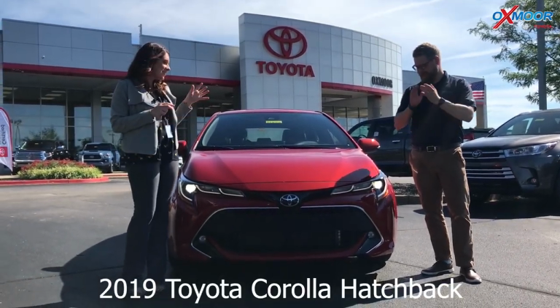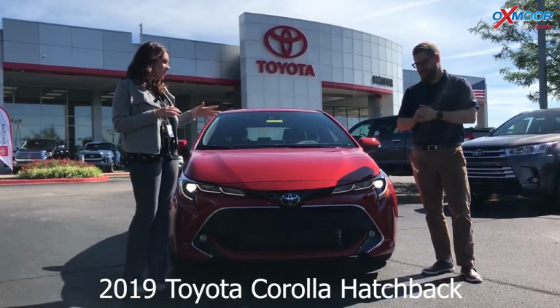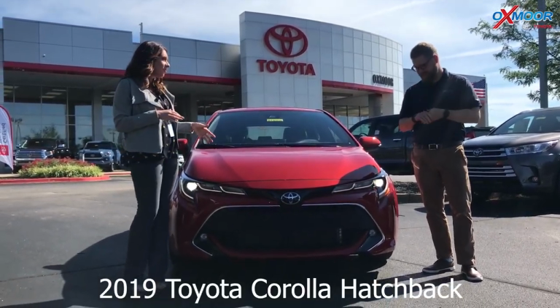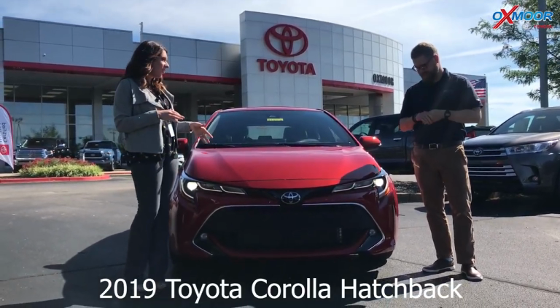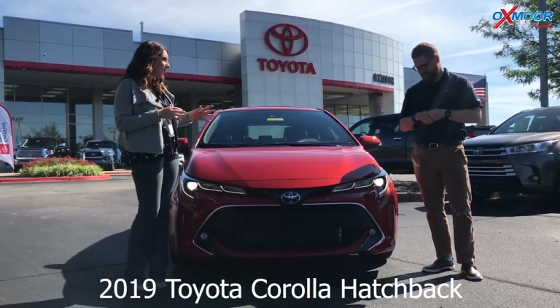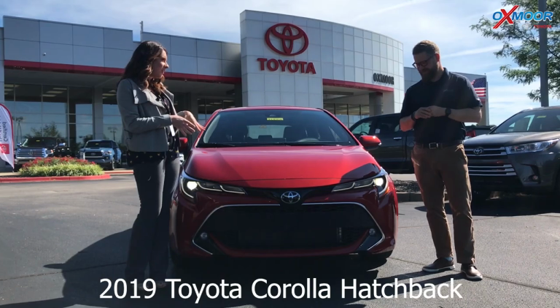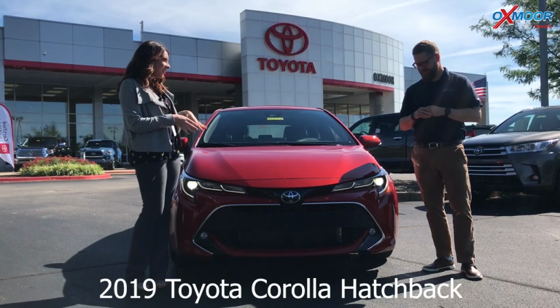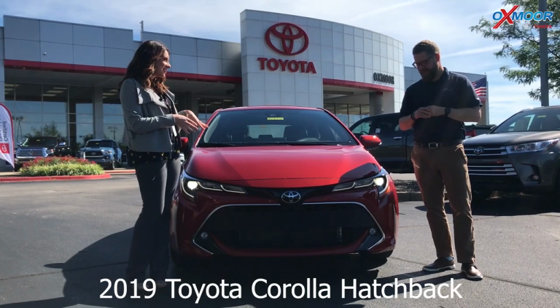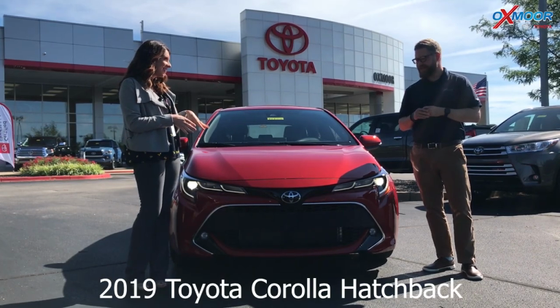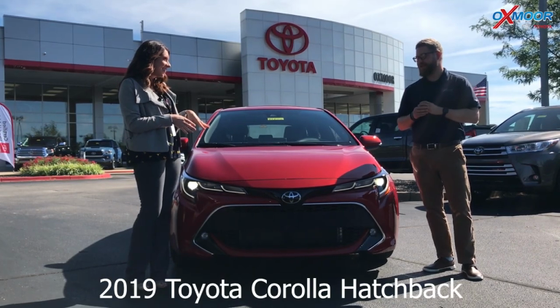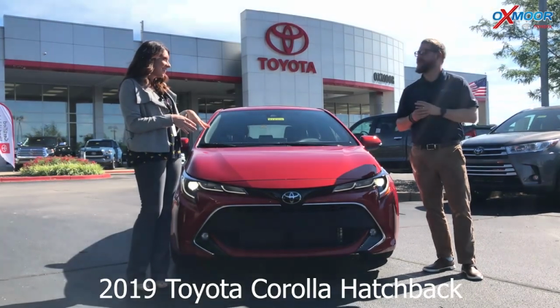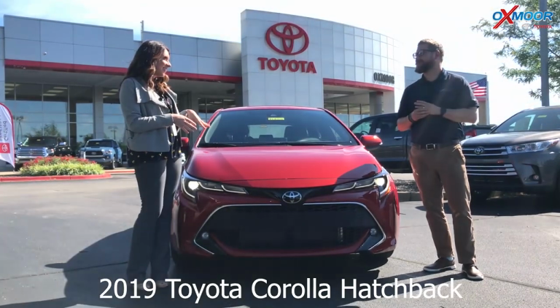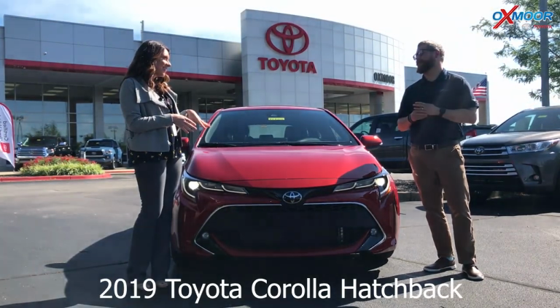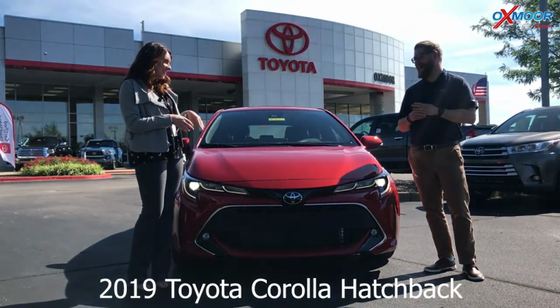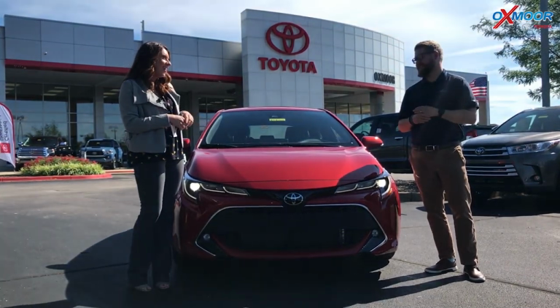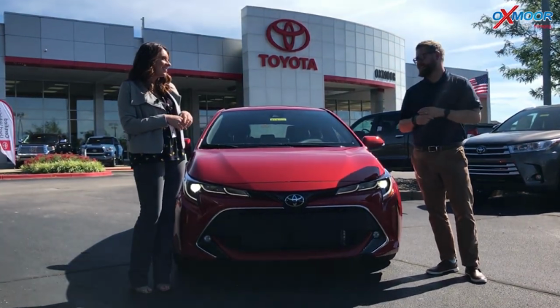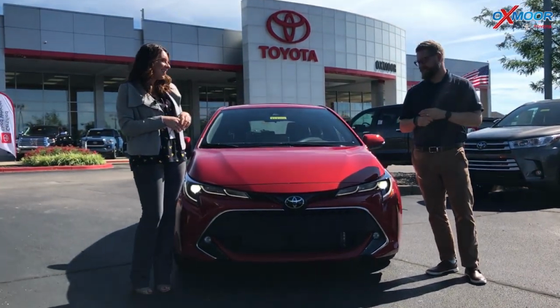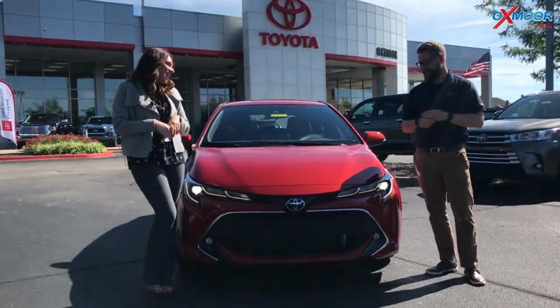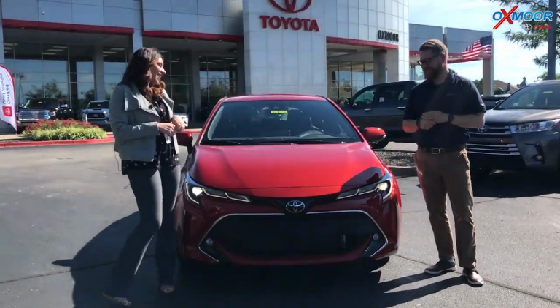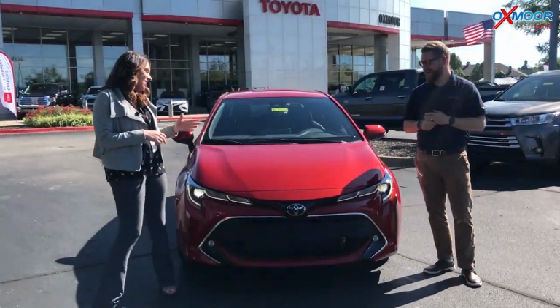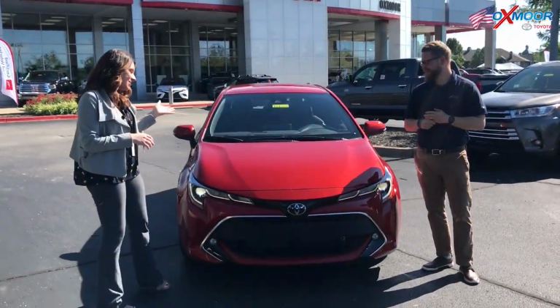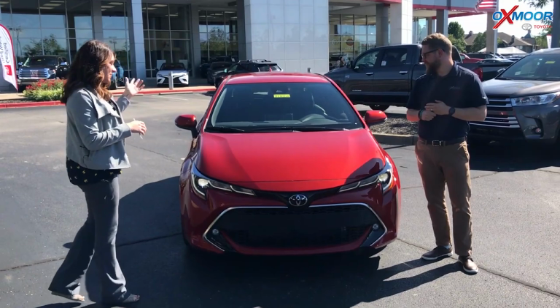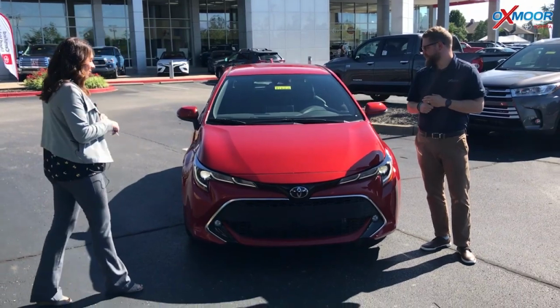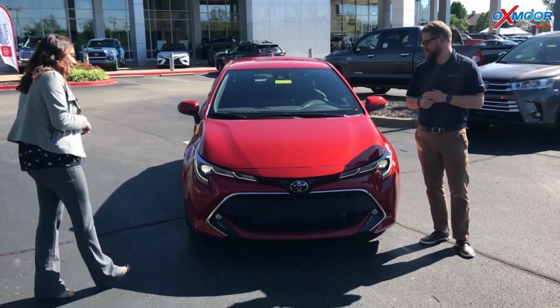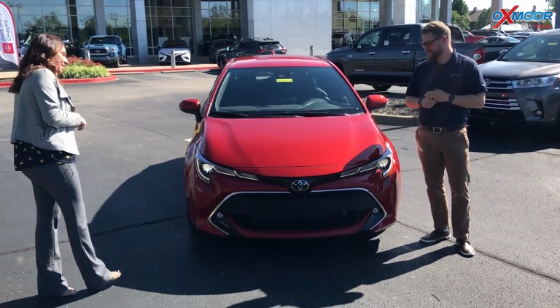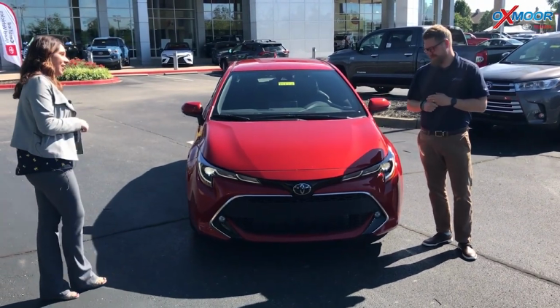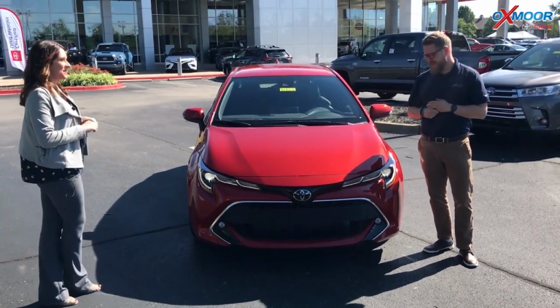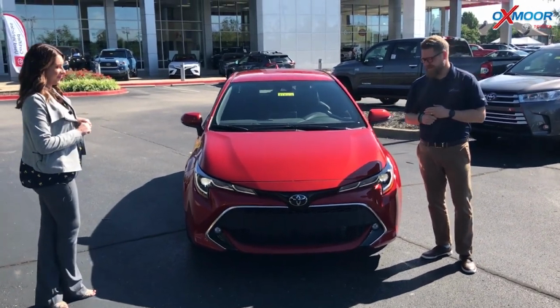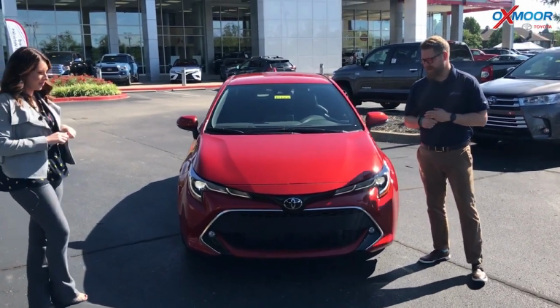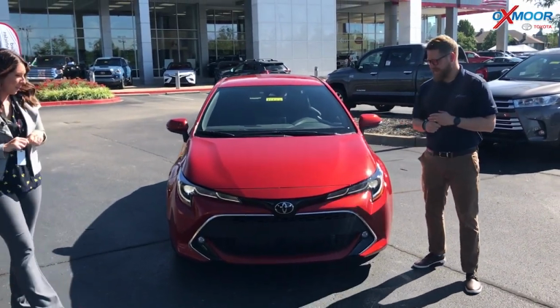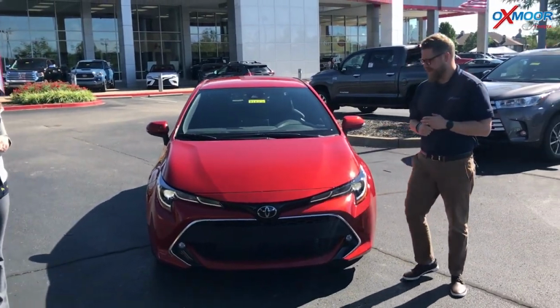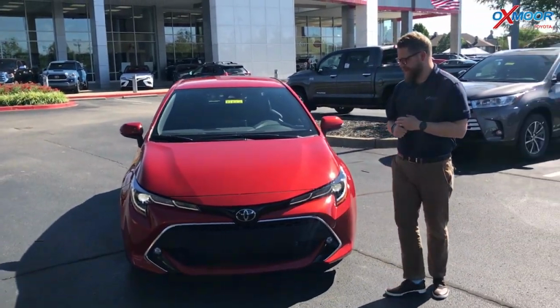It's in this beautiful color. What are we calling this? This is called smoked paprika. Love it. Alright Chuck, if you want to tell everybody a little bit, that'd be great. Yeah, a spicy little car here.